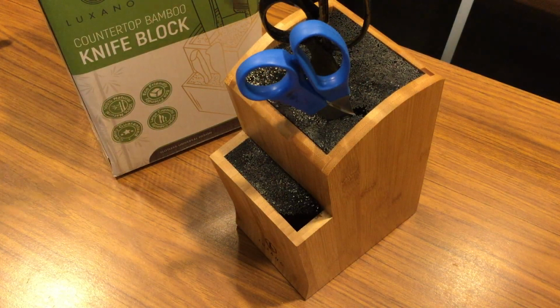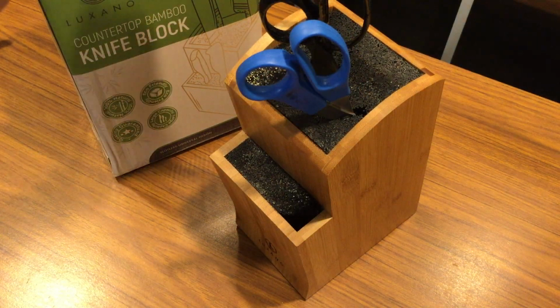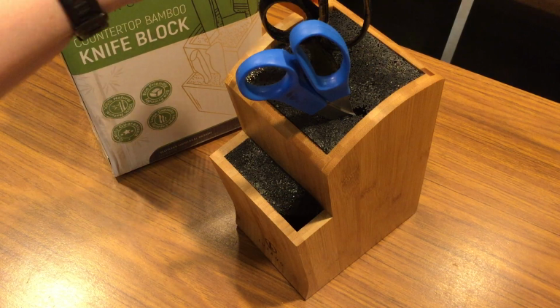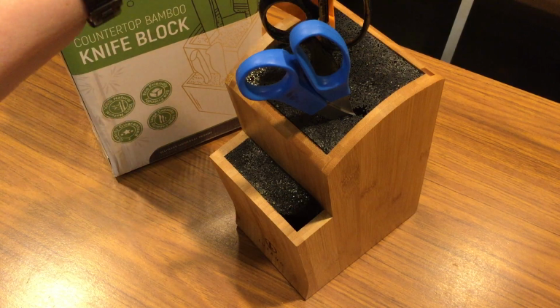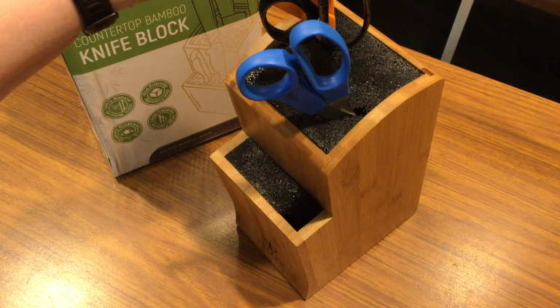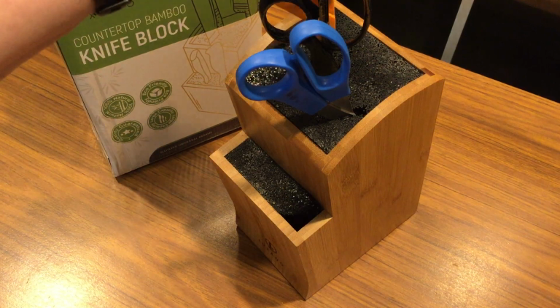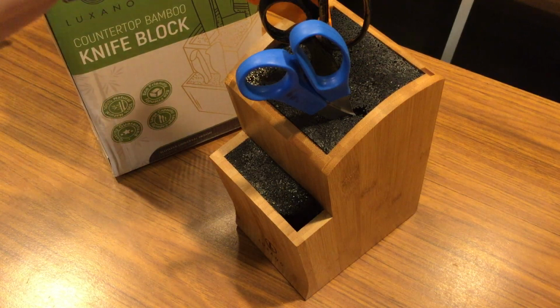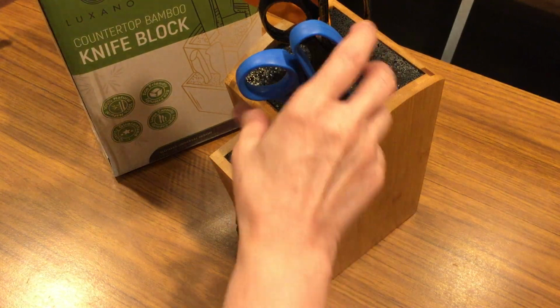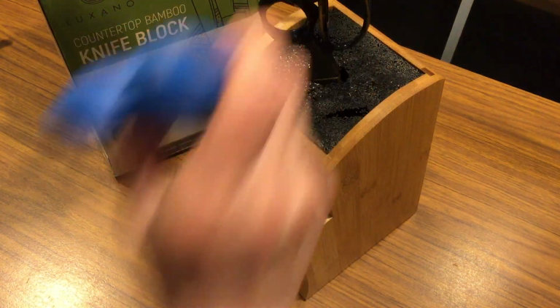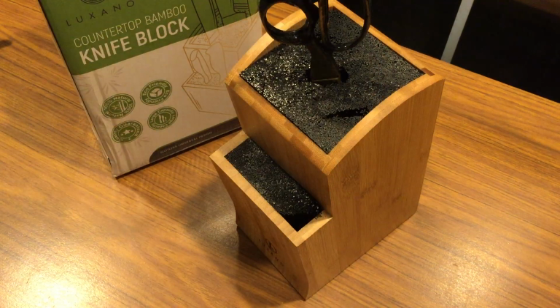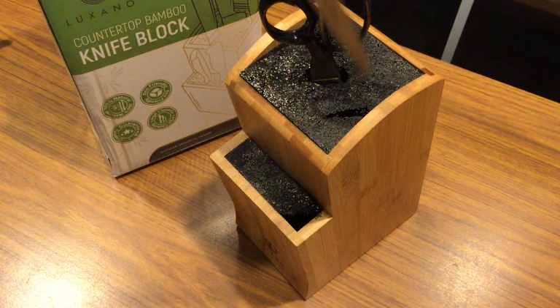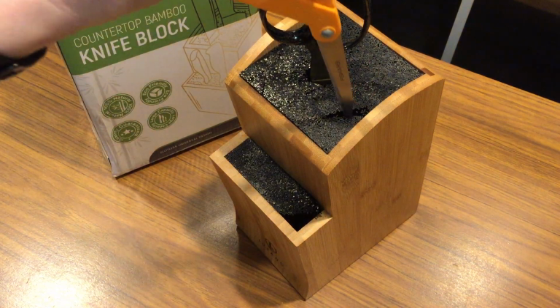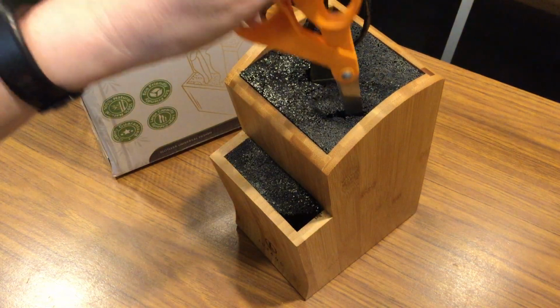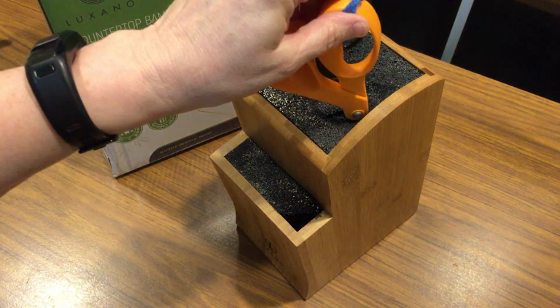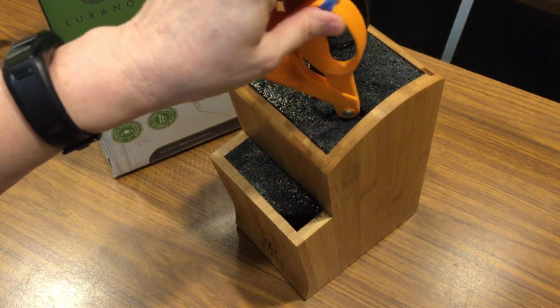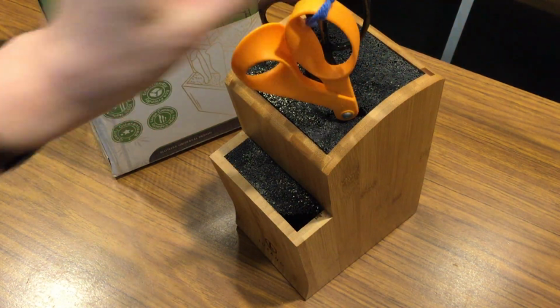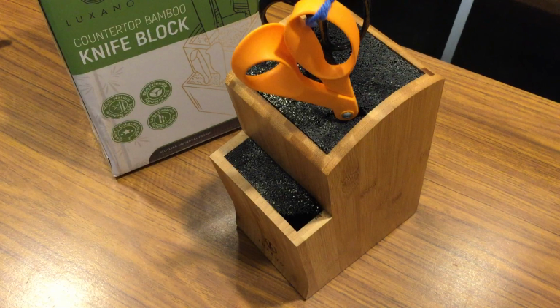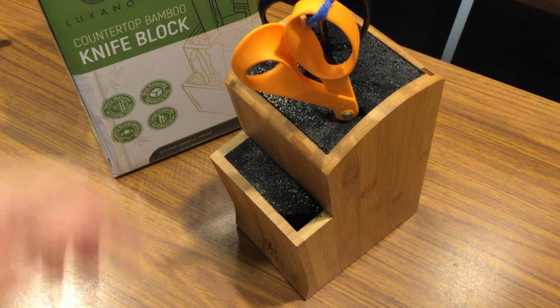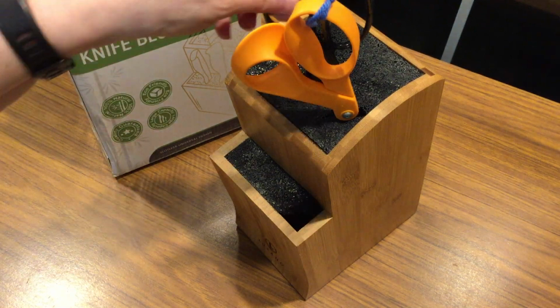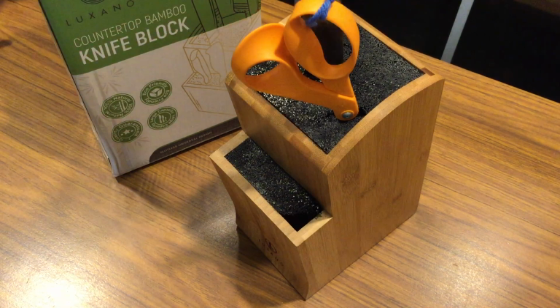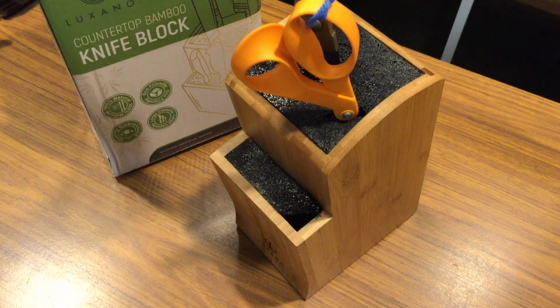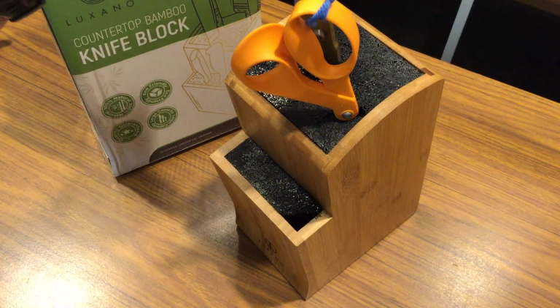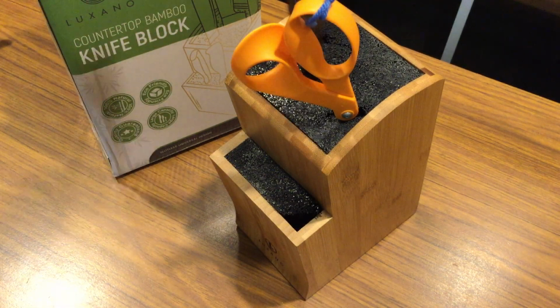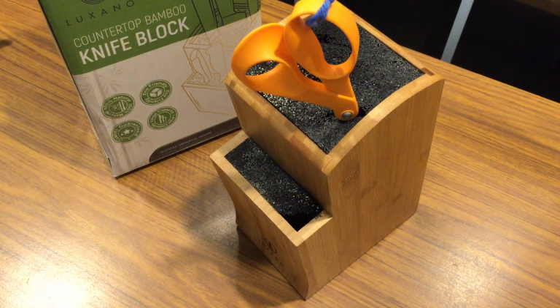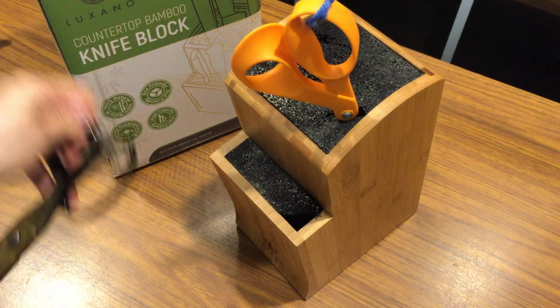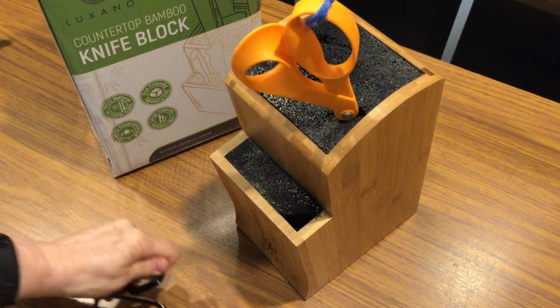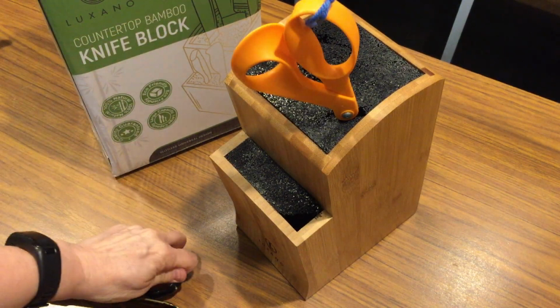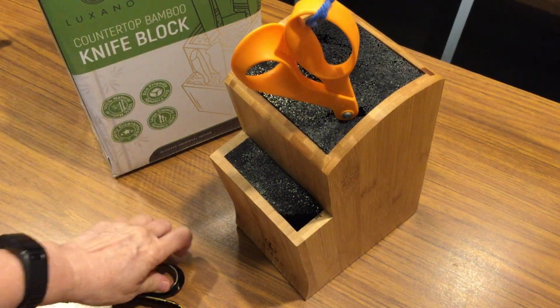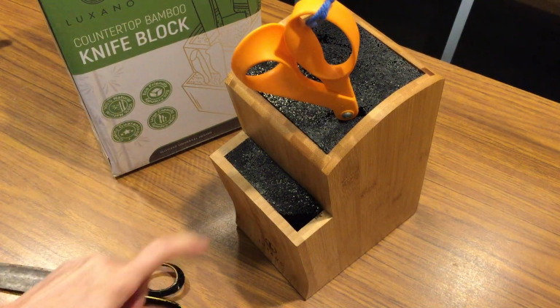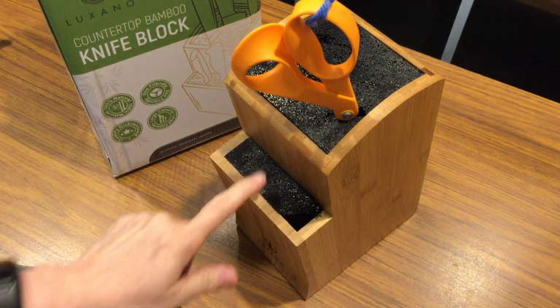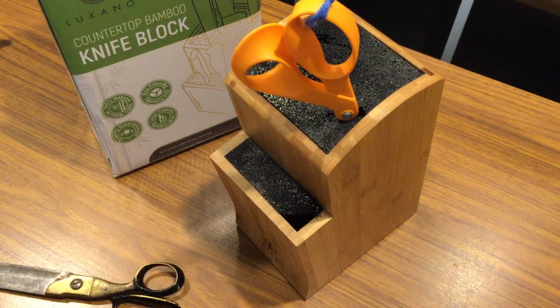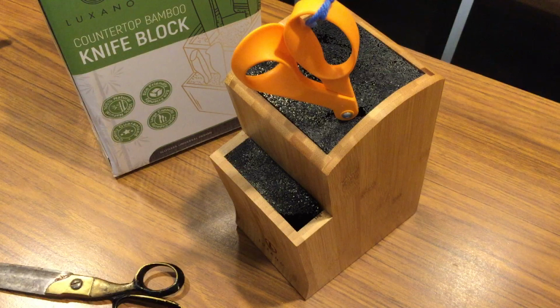Like this. Pull this one out, see this one go in. There's another one in here. There's another one. There's one on the bottom too.